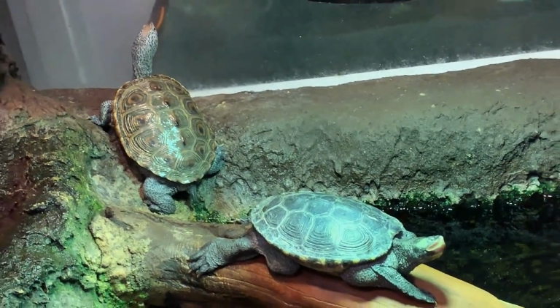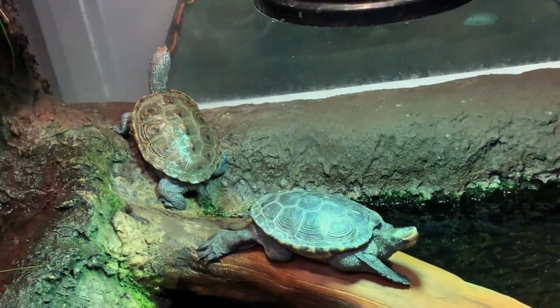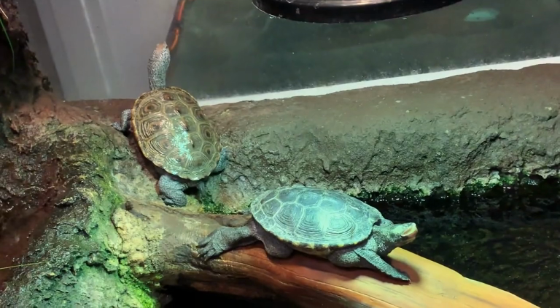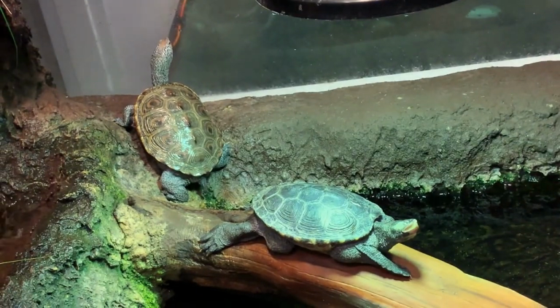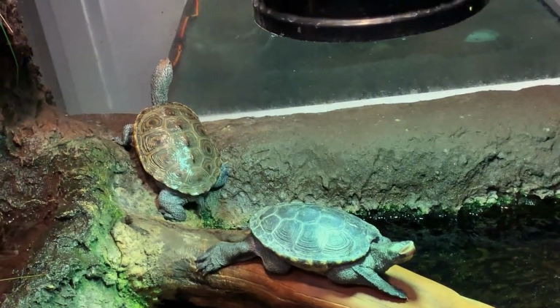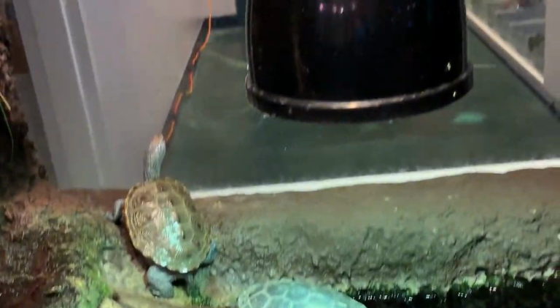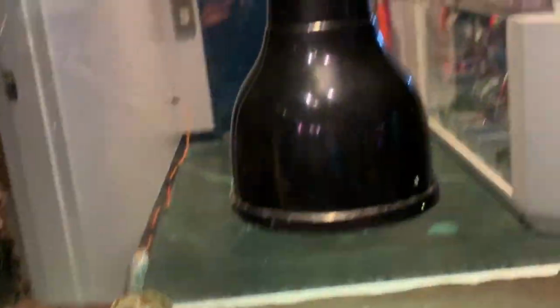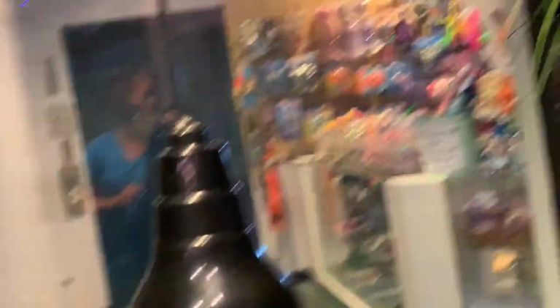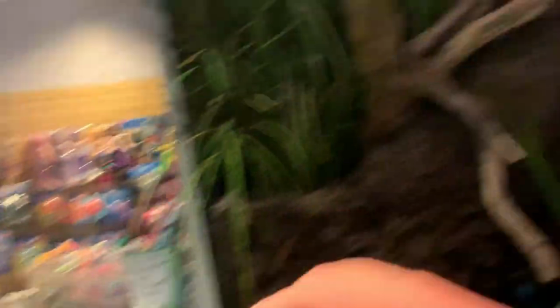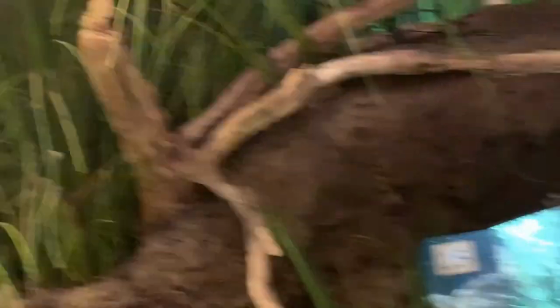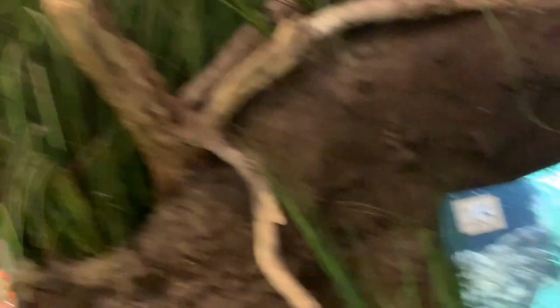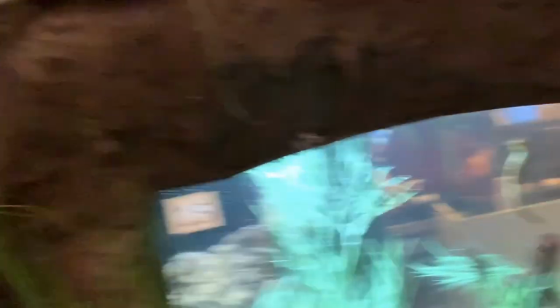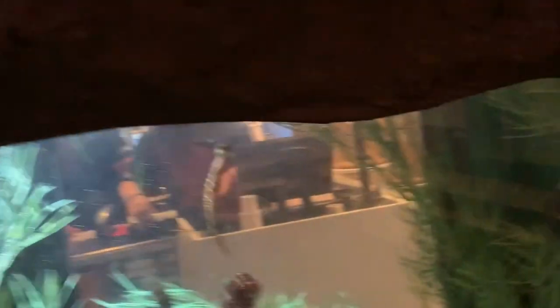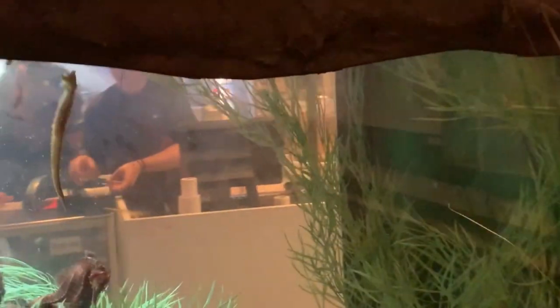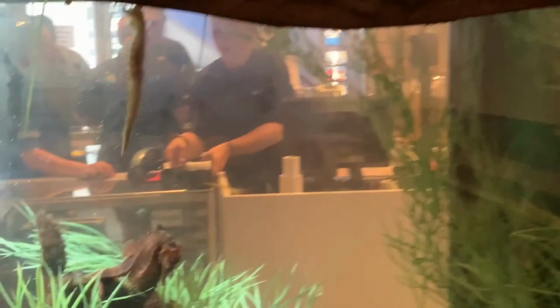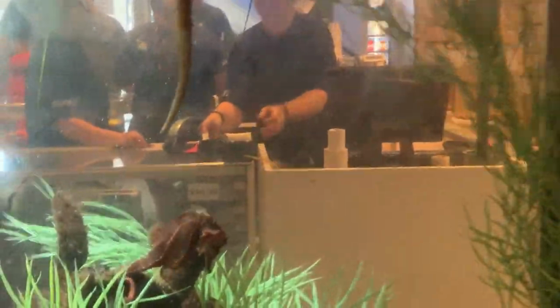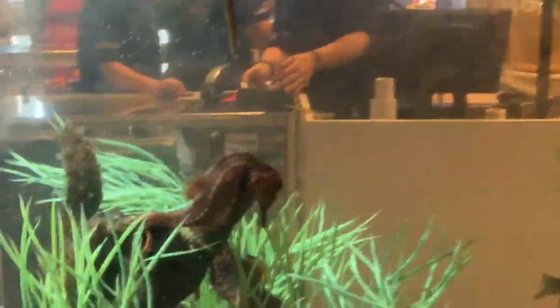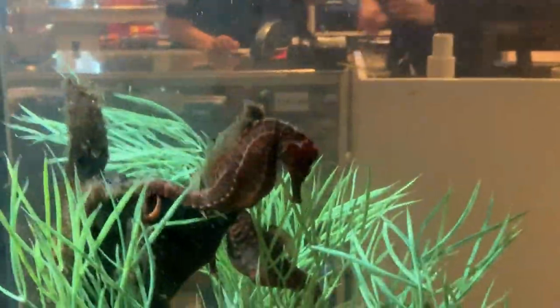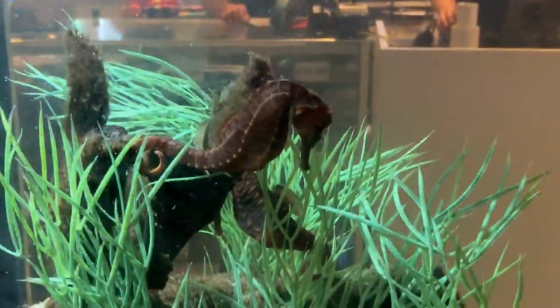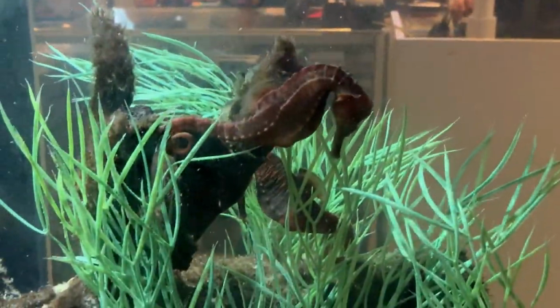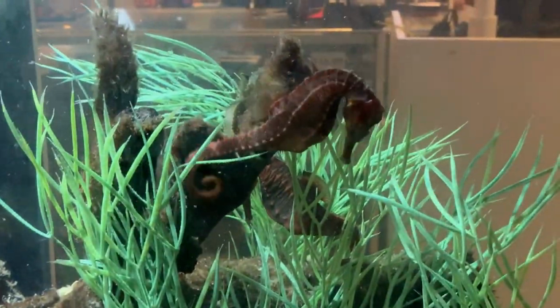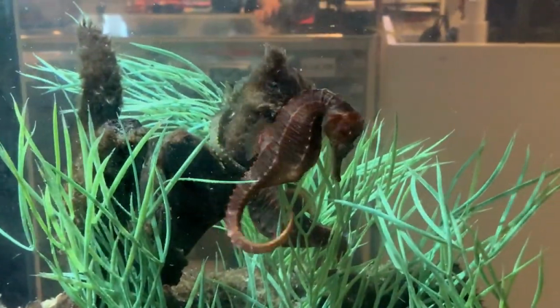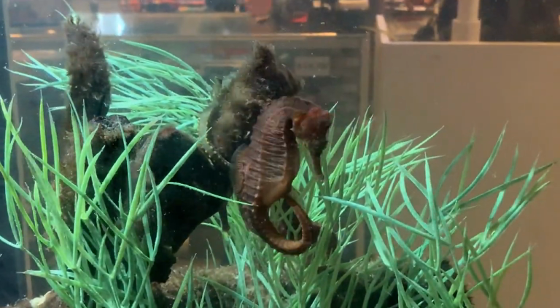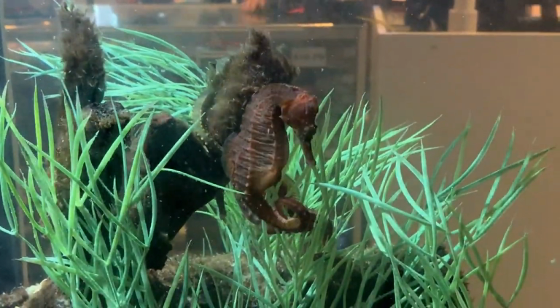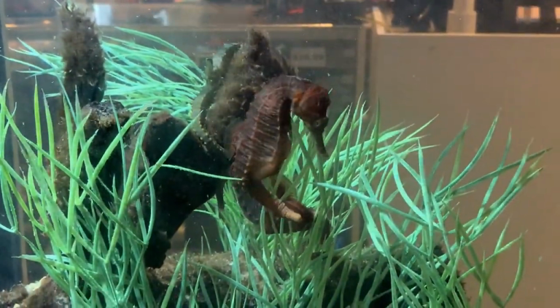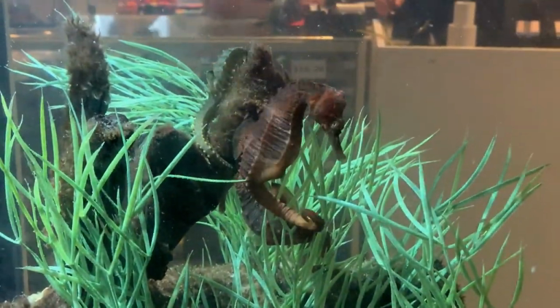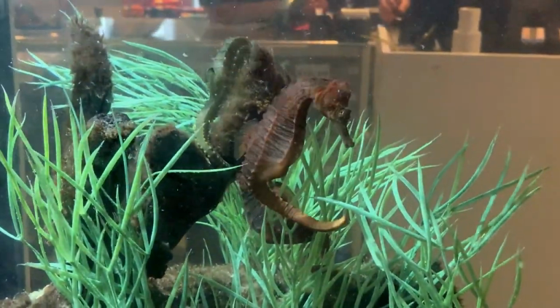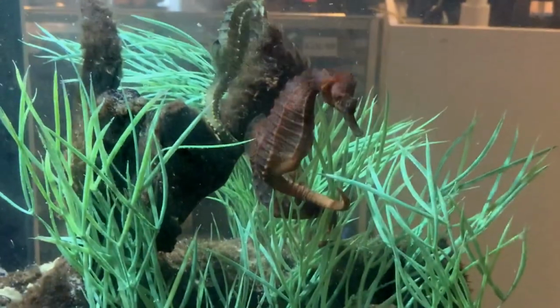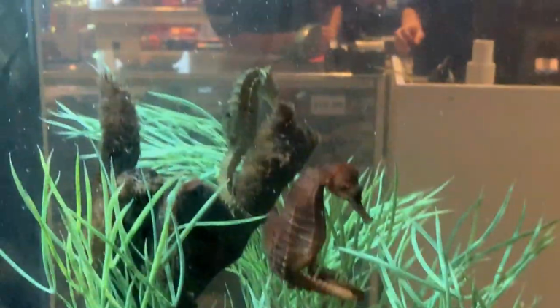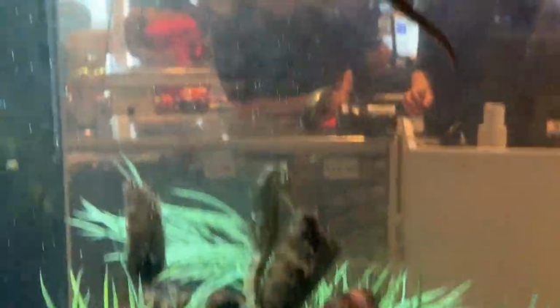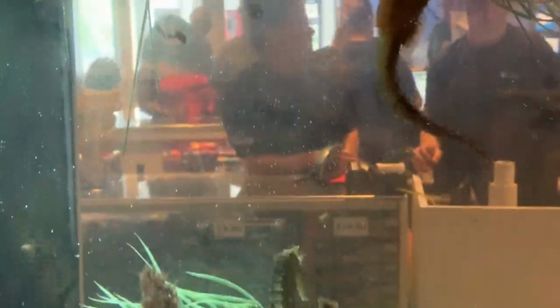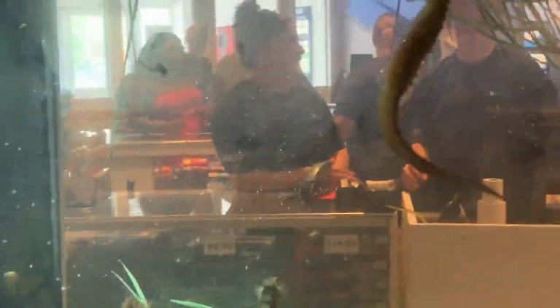Oh, they're seahorses! Let's check out the seahorses. Do you know my absolute favorite? Oh wow, that is so cool. These are pretty big seahorses too.